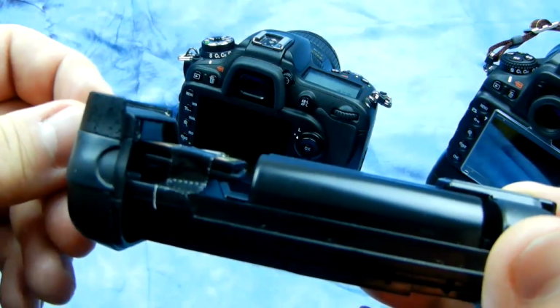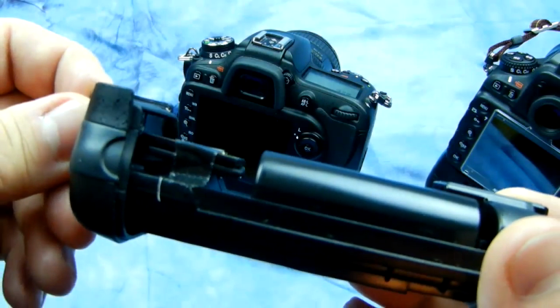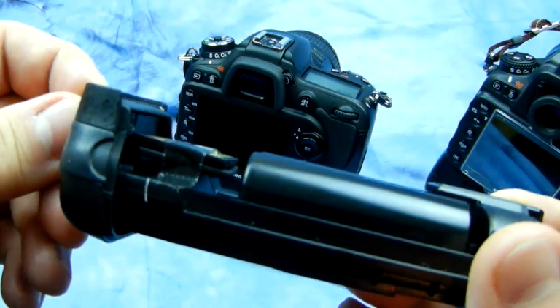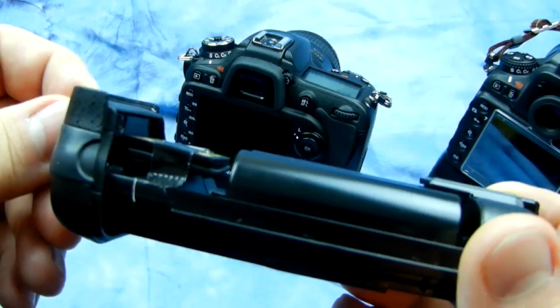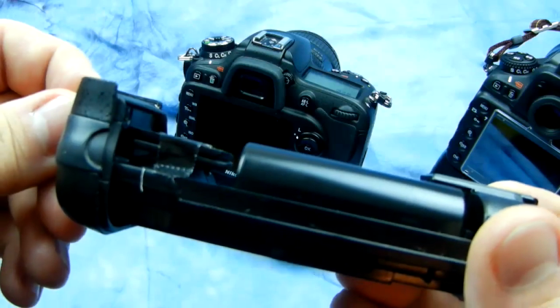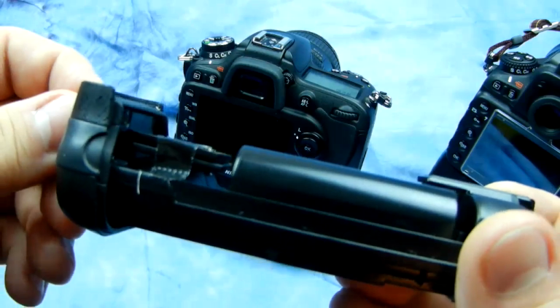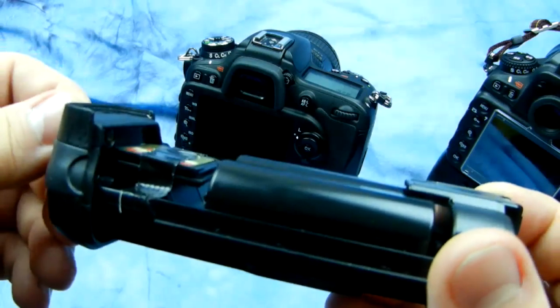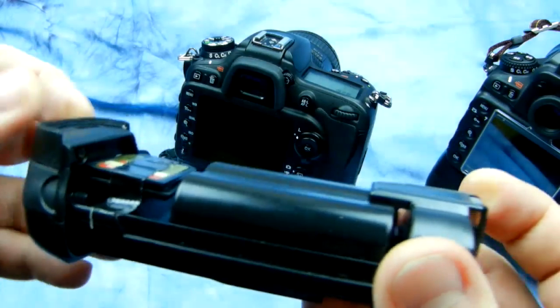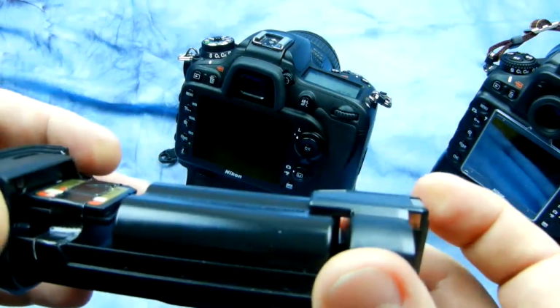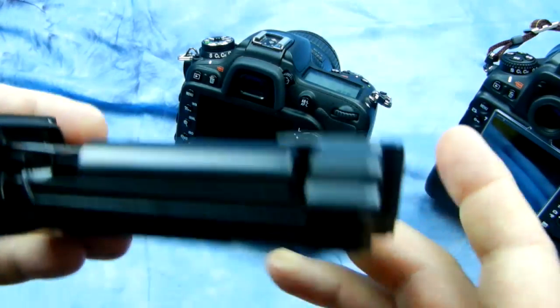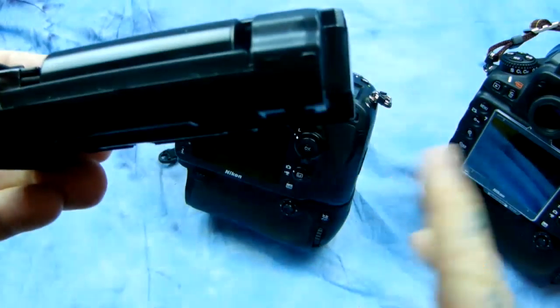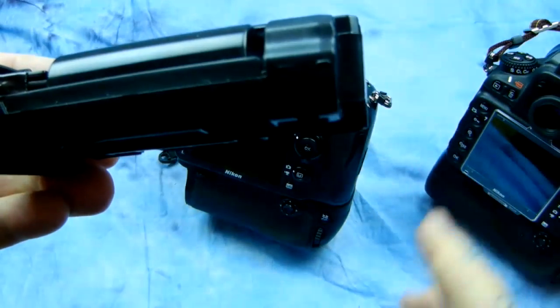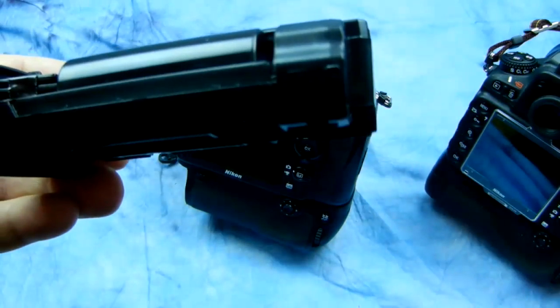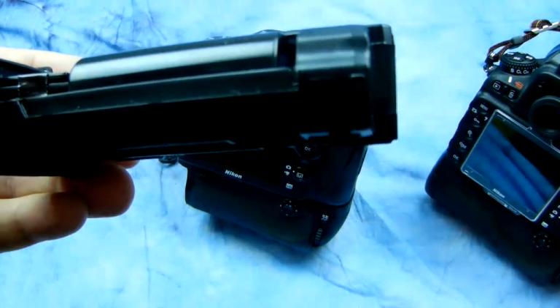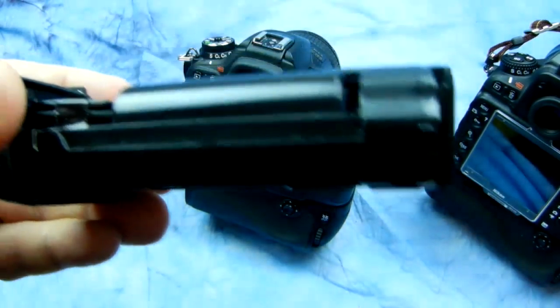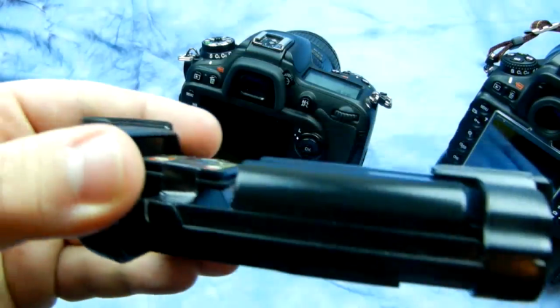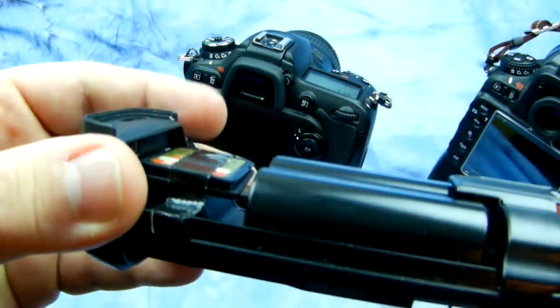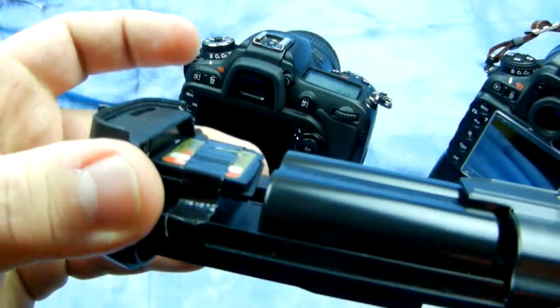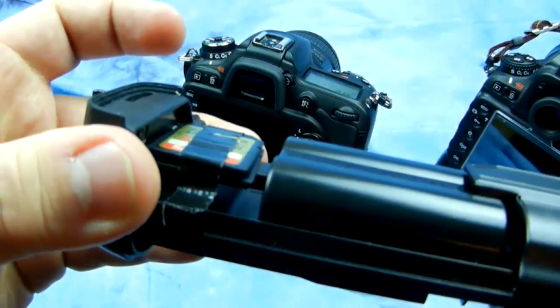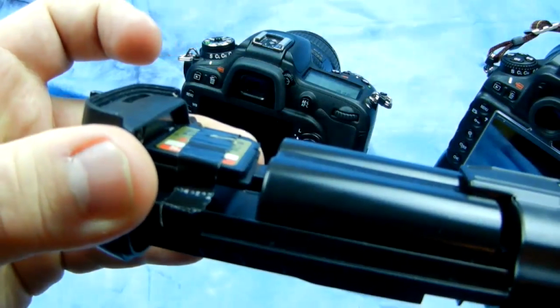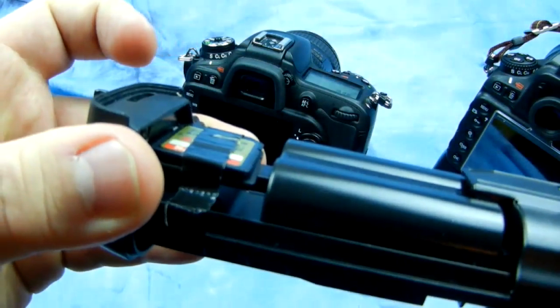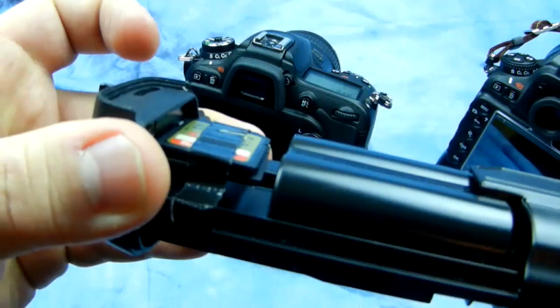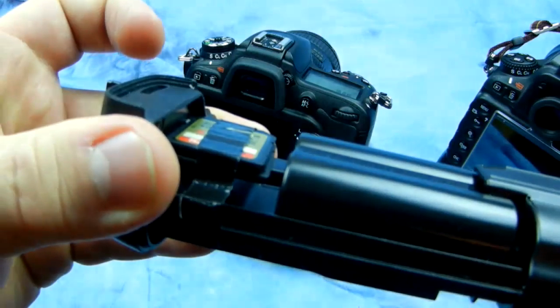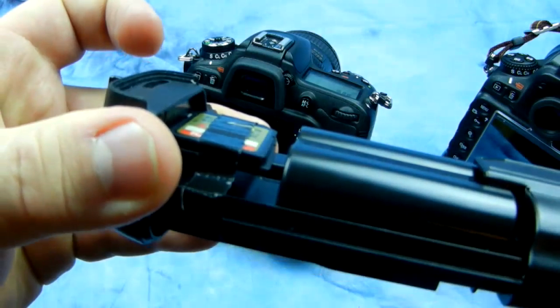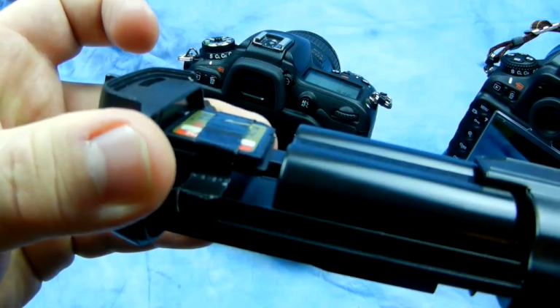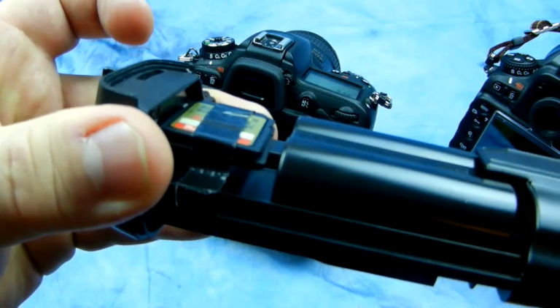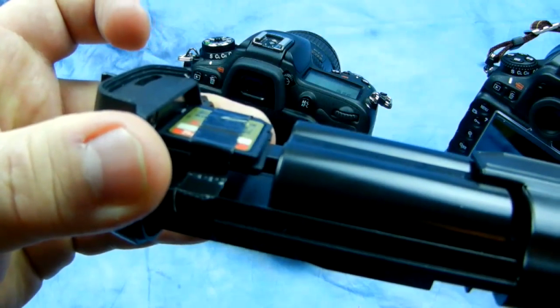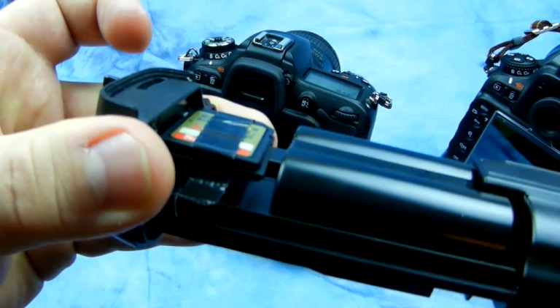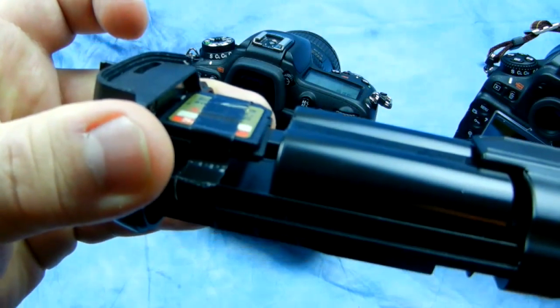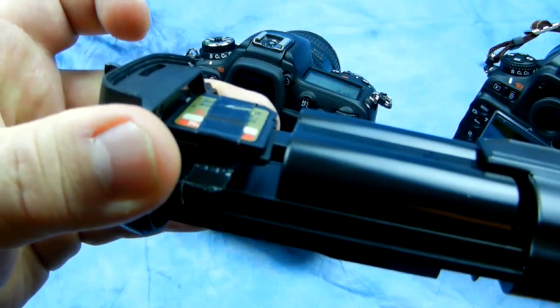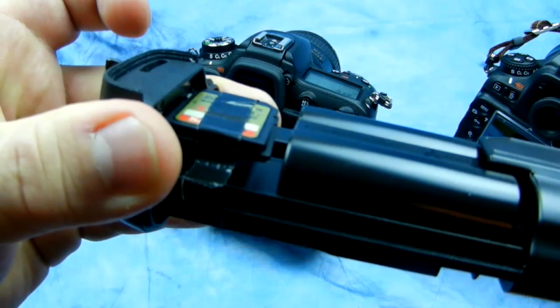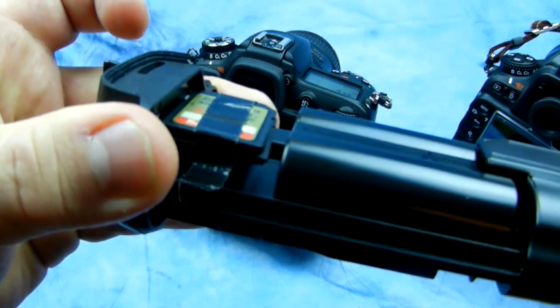D7000, D7200, or your D800 series Nikon — if you have a vertical grip.